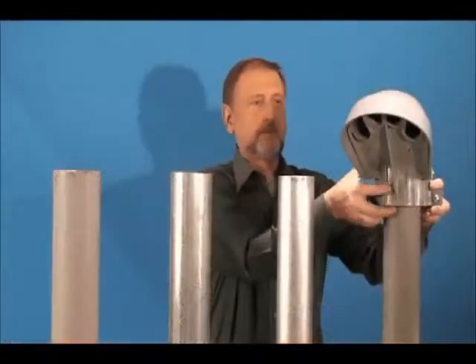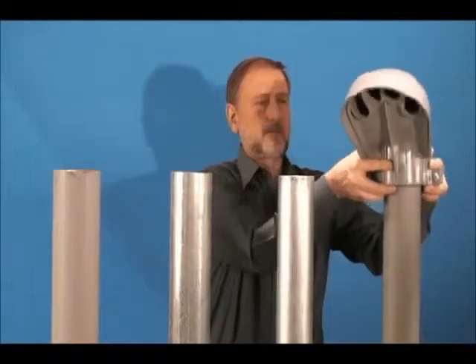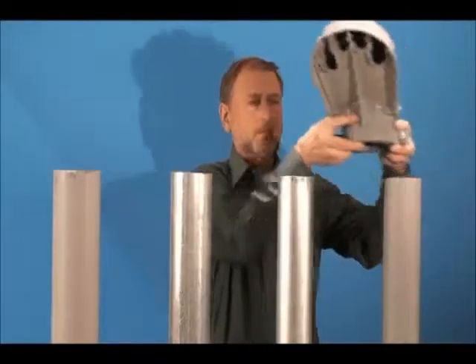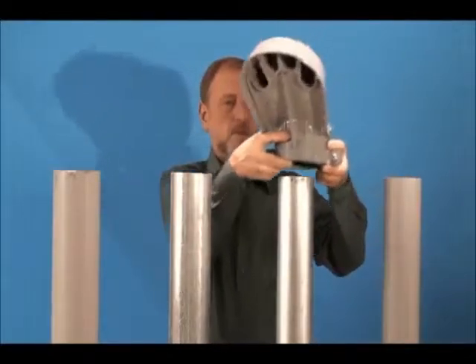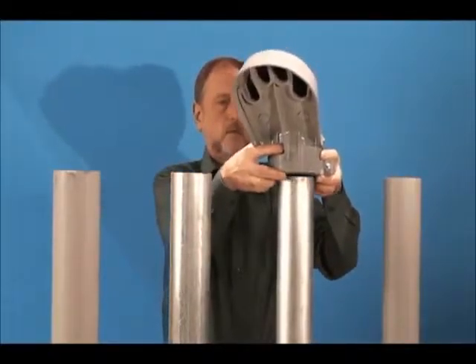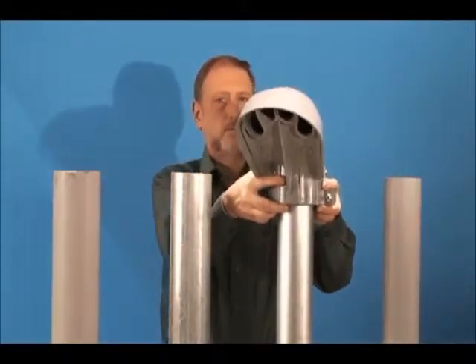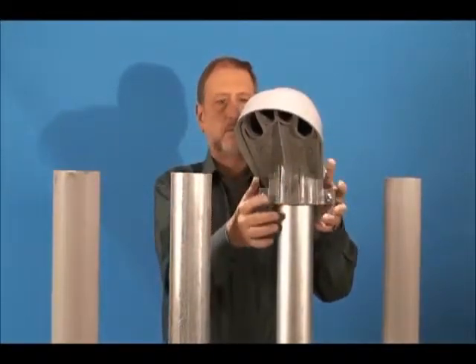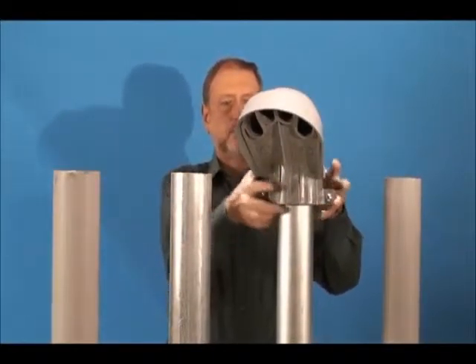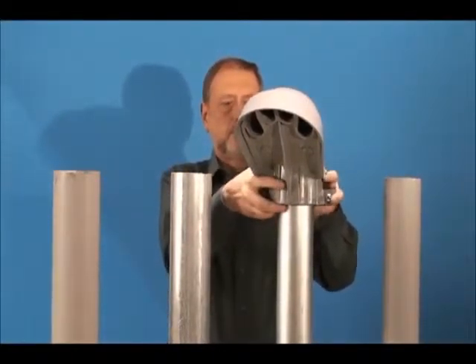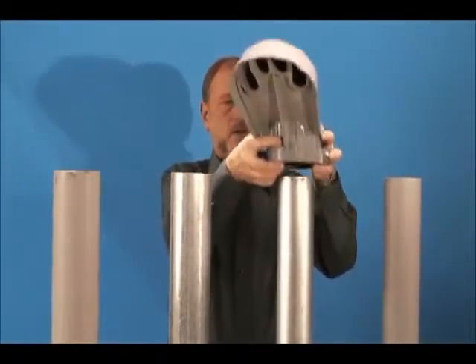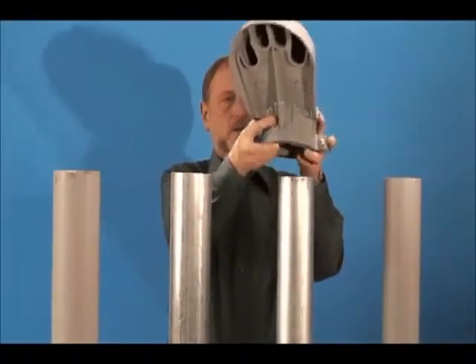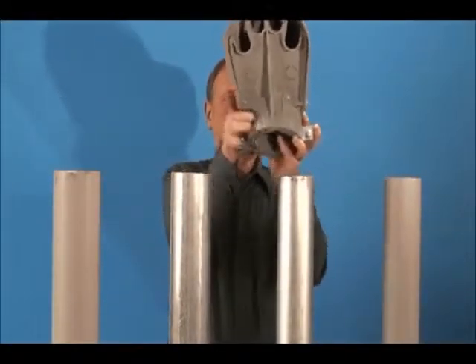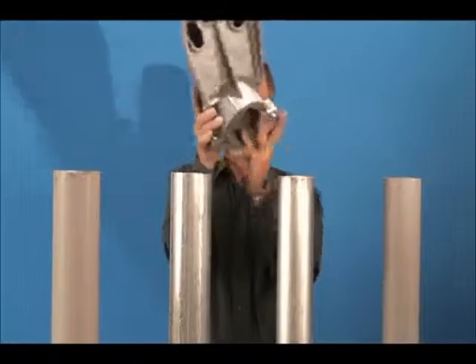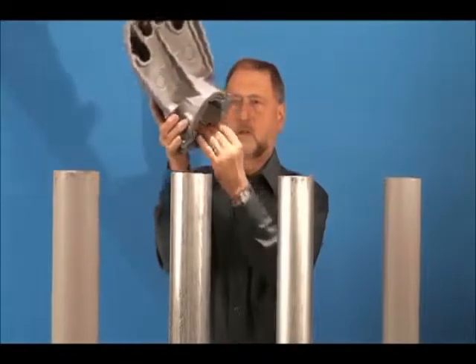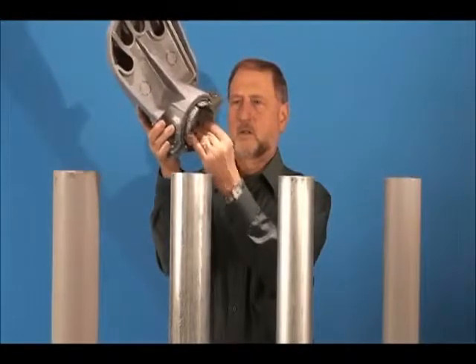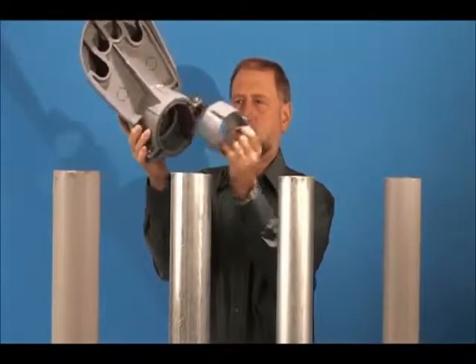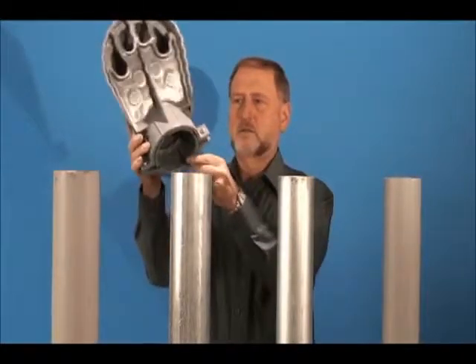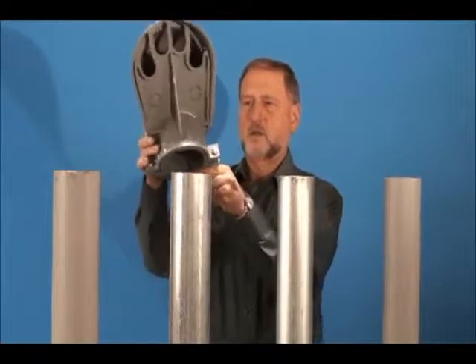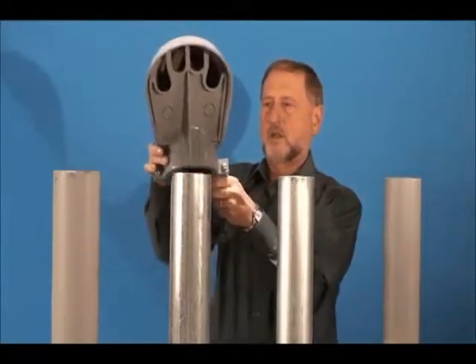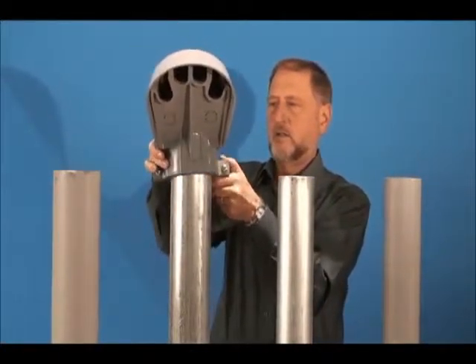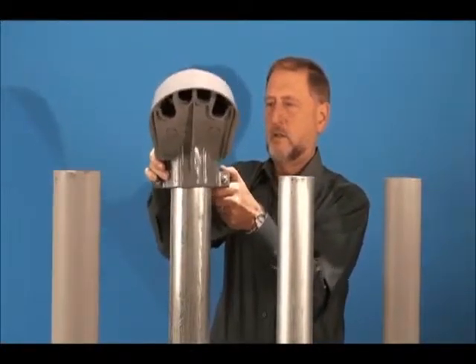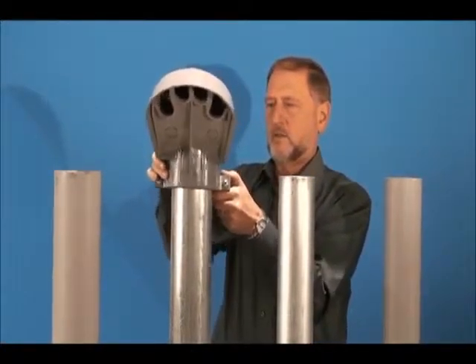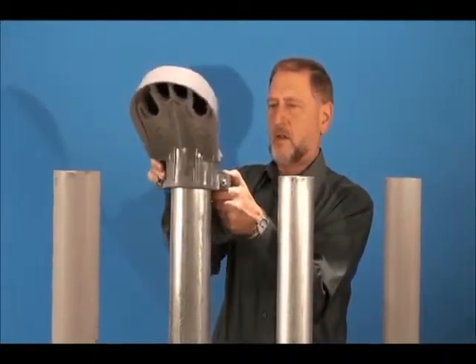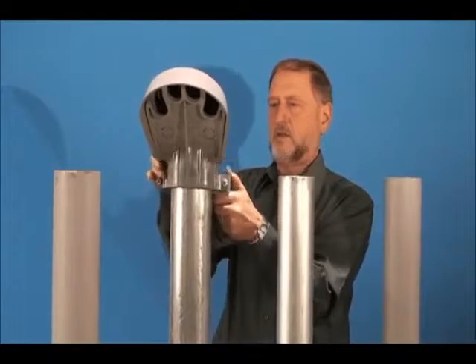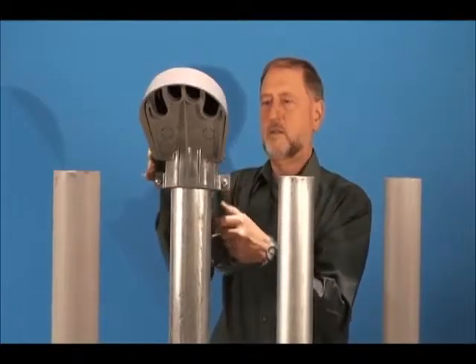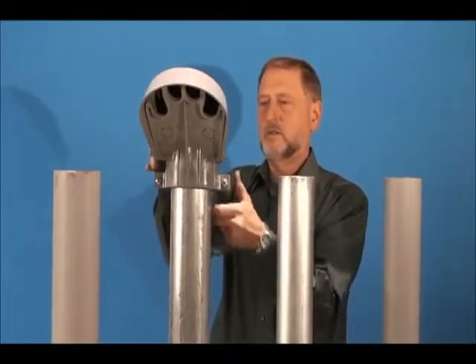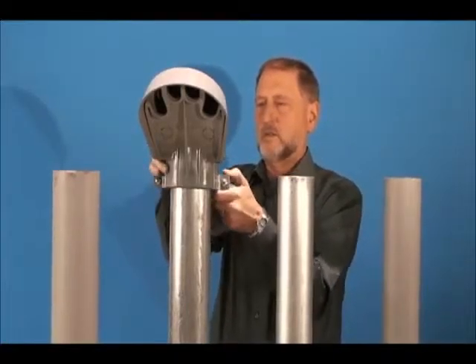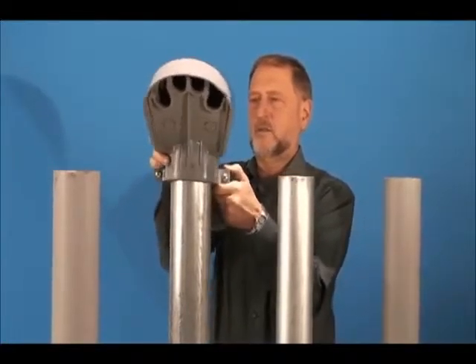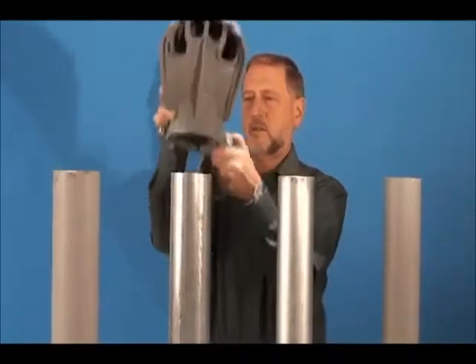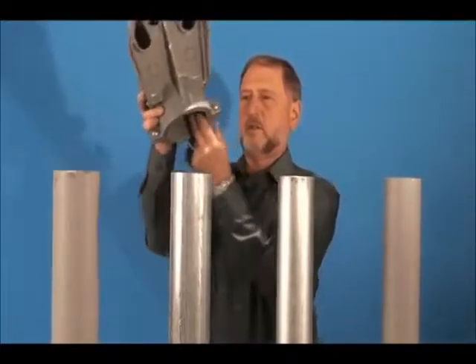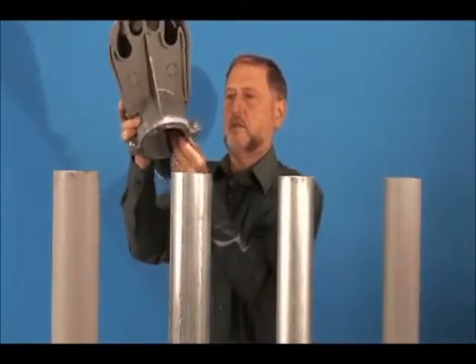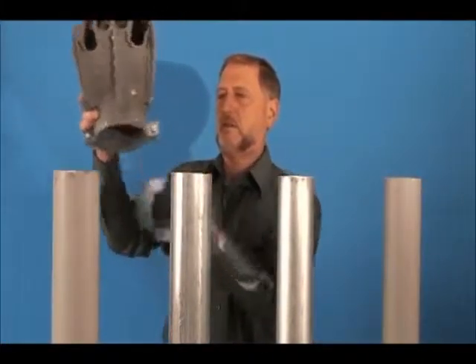Our largest cap, PVC-109, fits three, three and a half, or four inch PVC, EMT, IMC, and rigid. That's one product for three trade sizes and four conduit types.